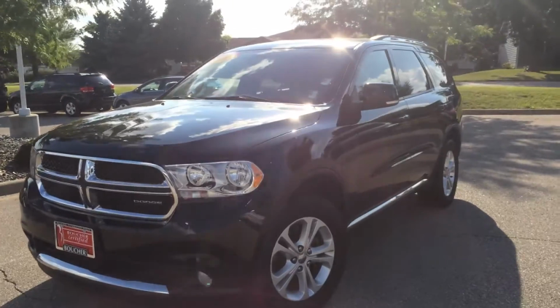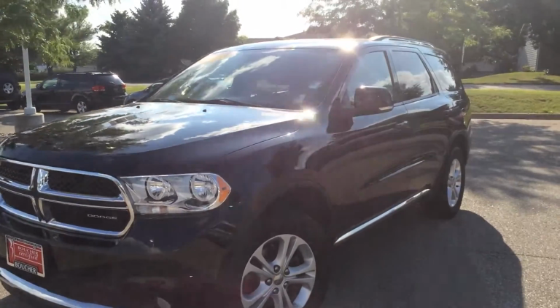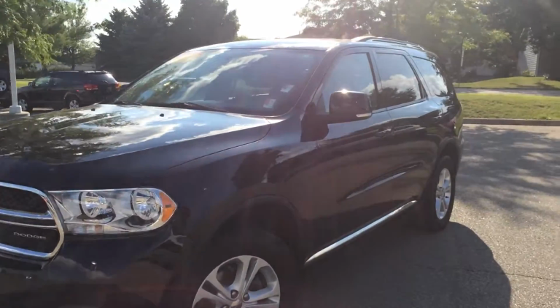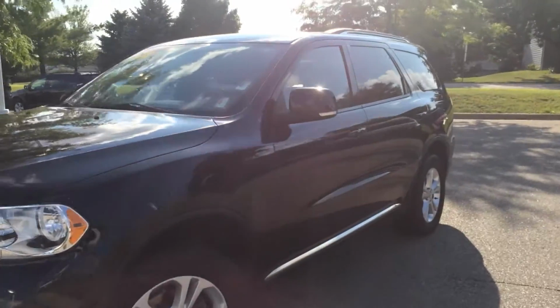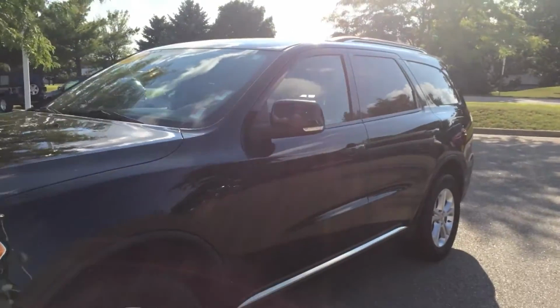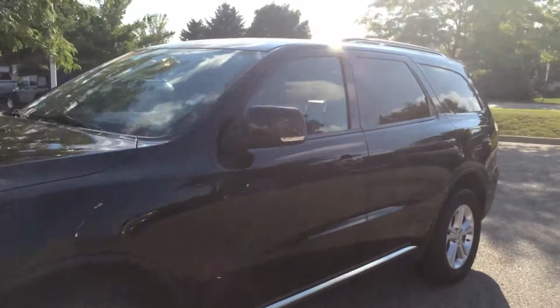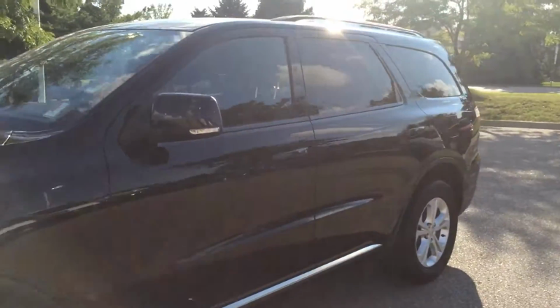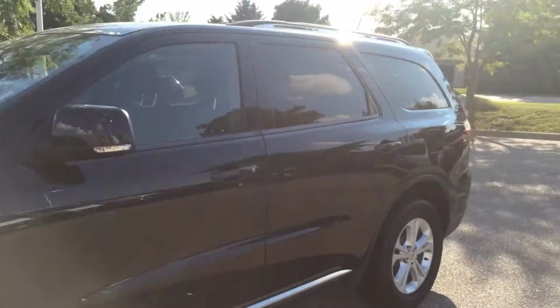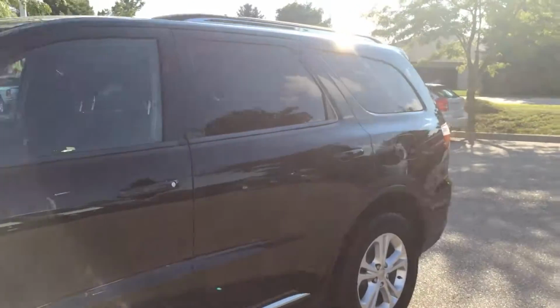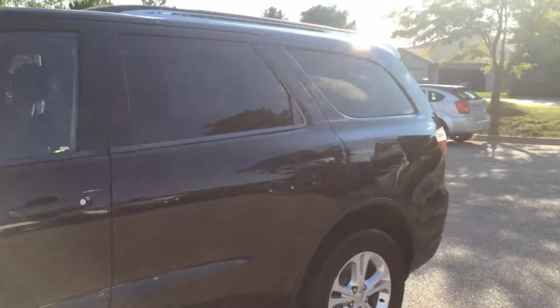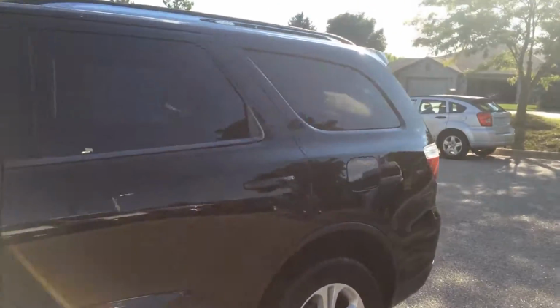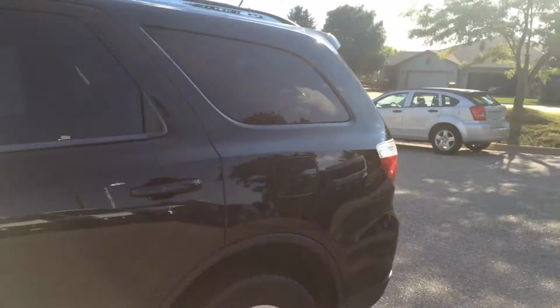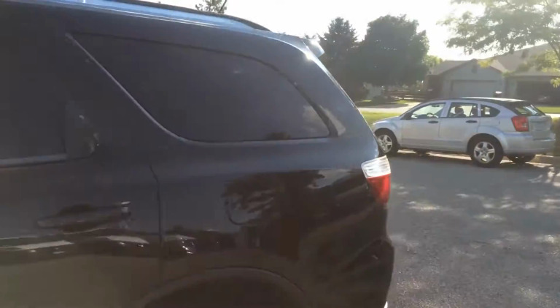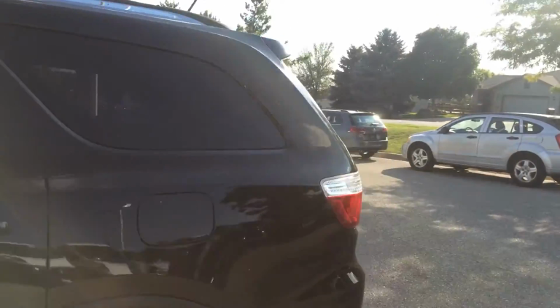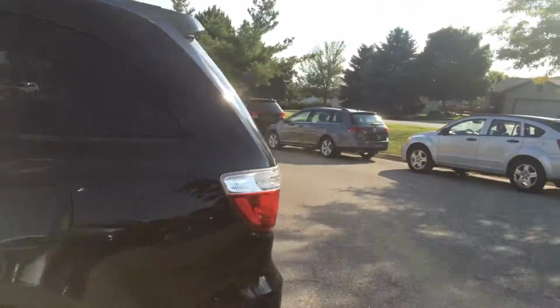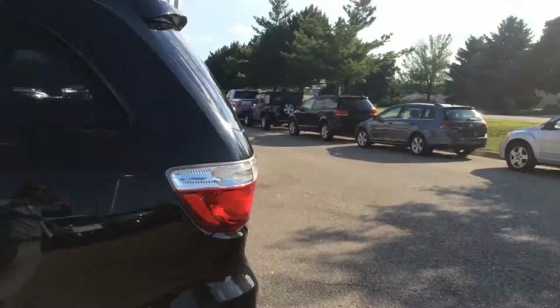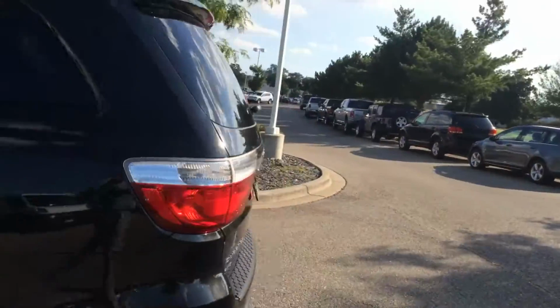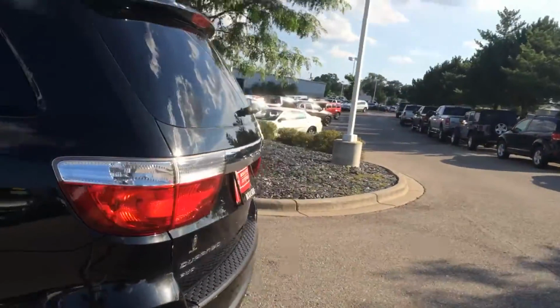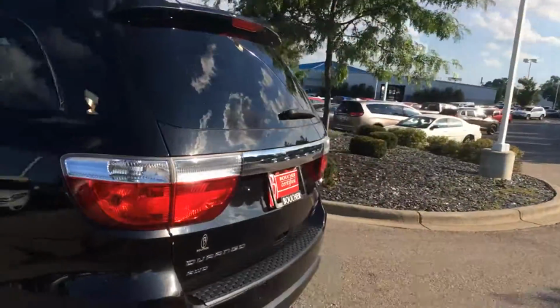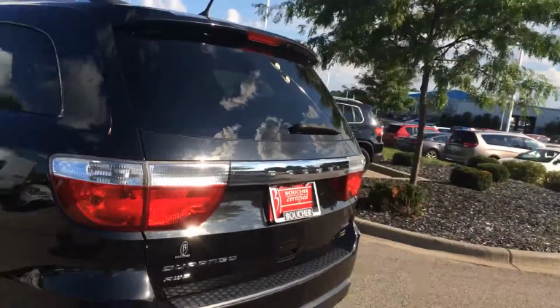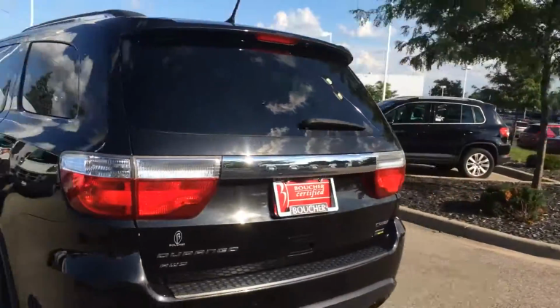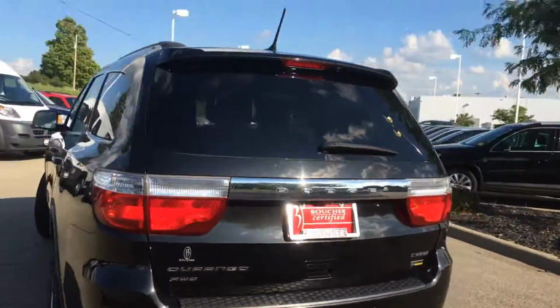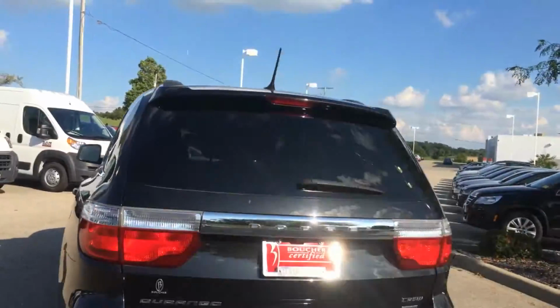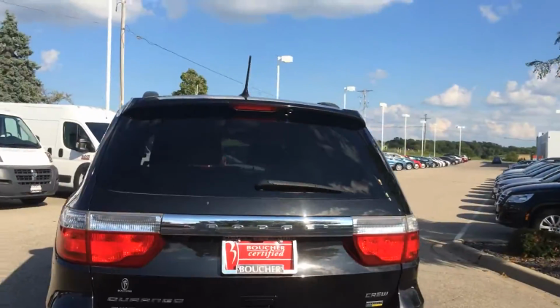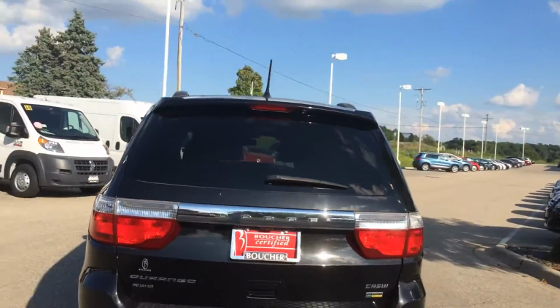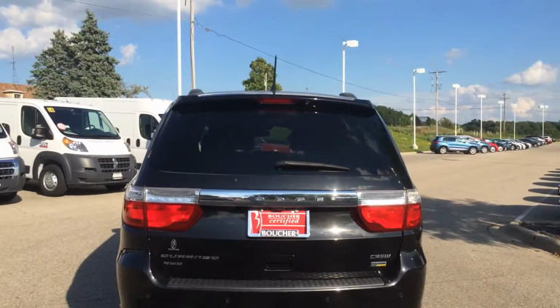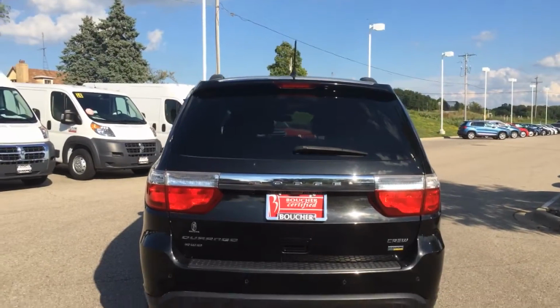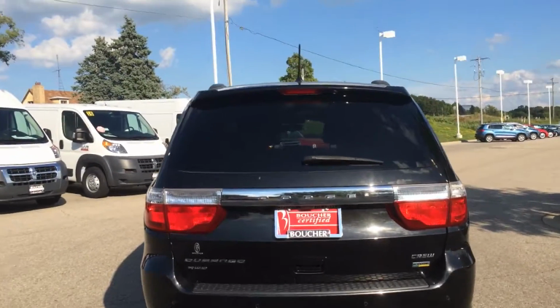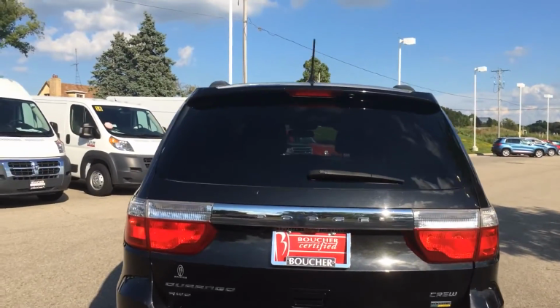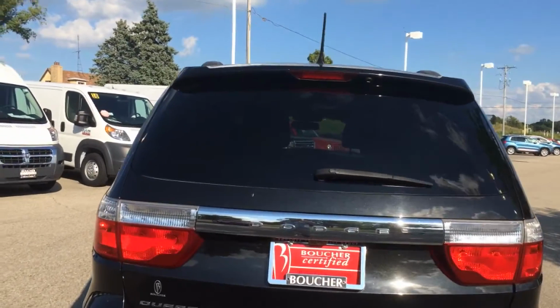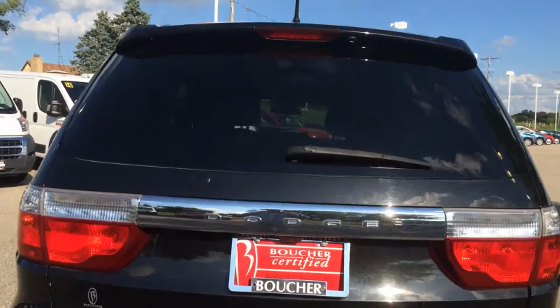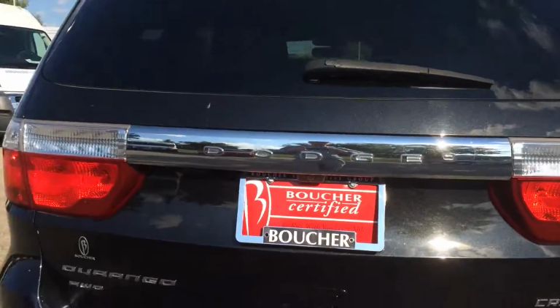Hey Justin, Troy from Frank Boucher Dodge here. We are looking at your 2012 Dodge Durango Crew. This baby is all wheel drive and looks absolutely beautiful in brilliant black pro coat.